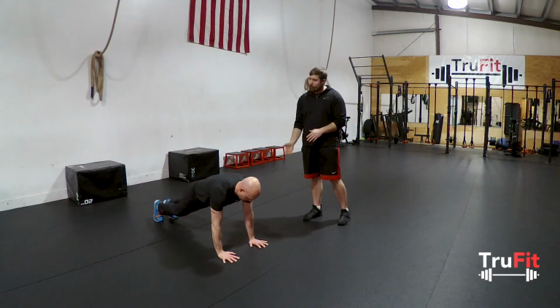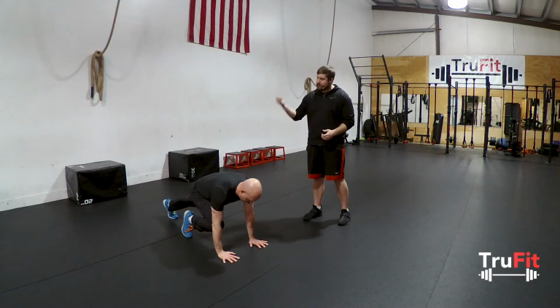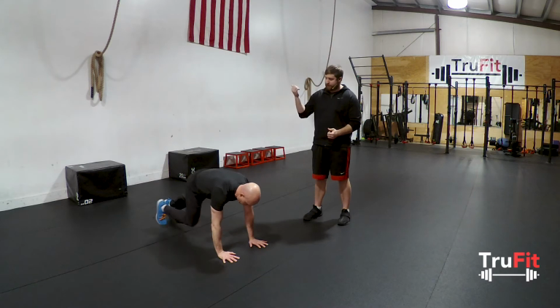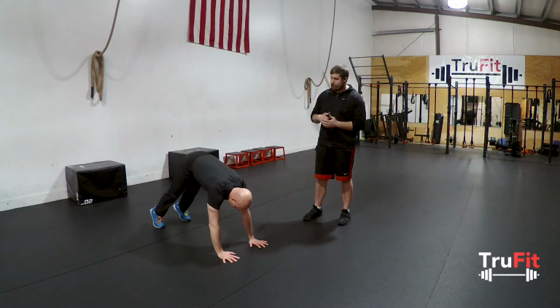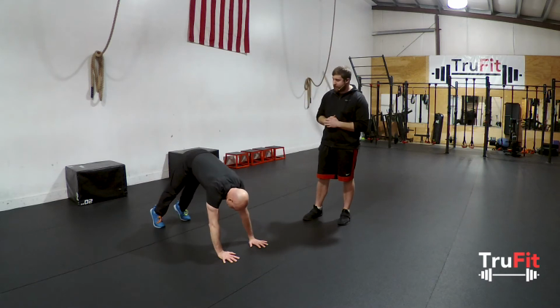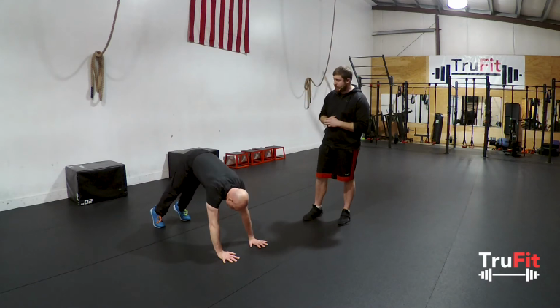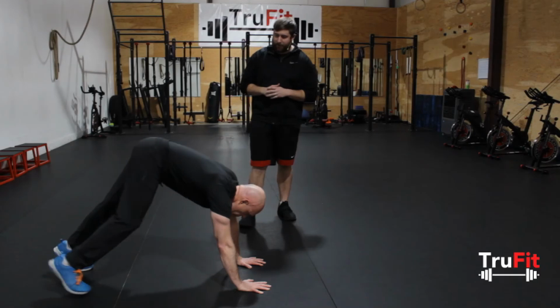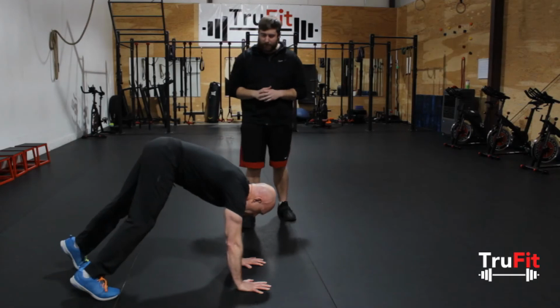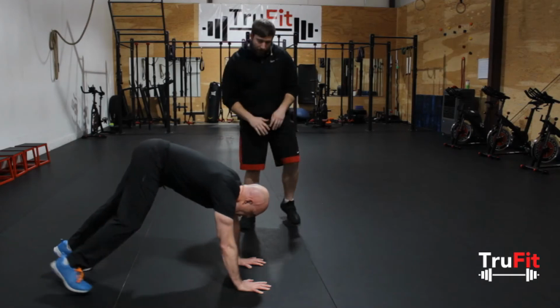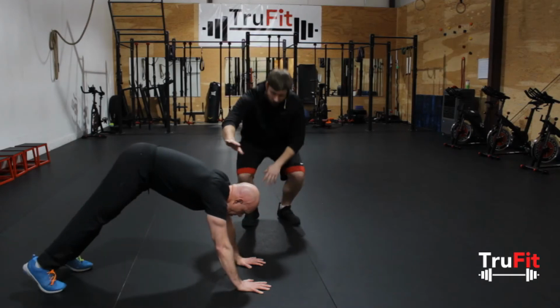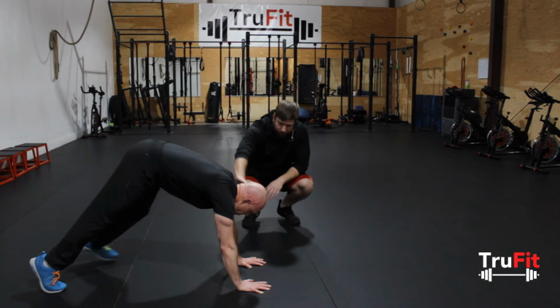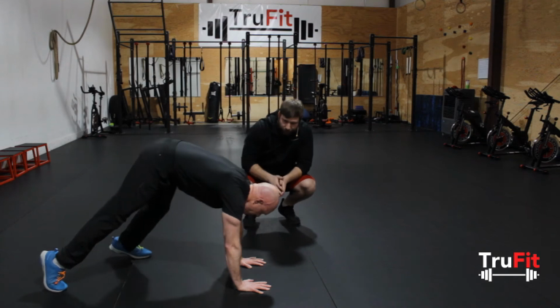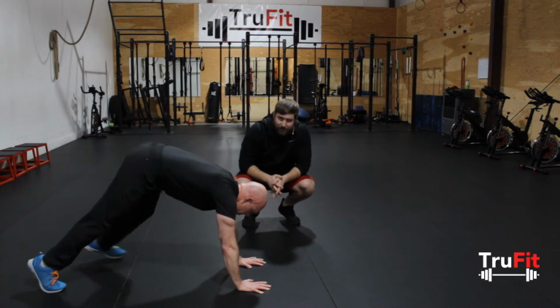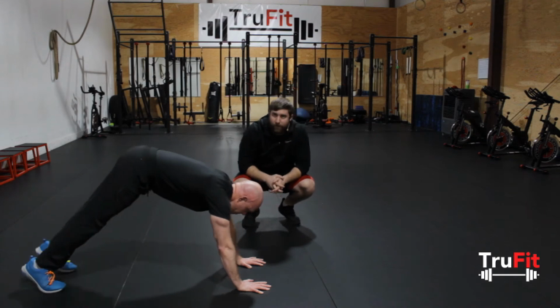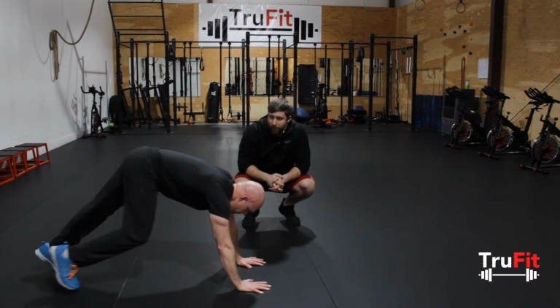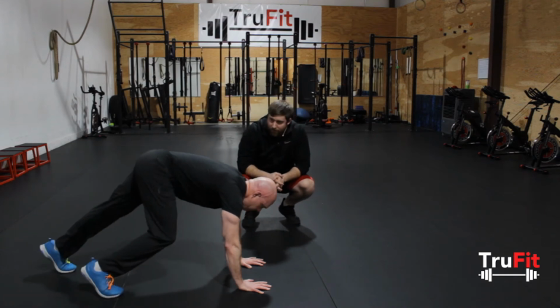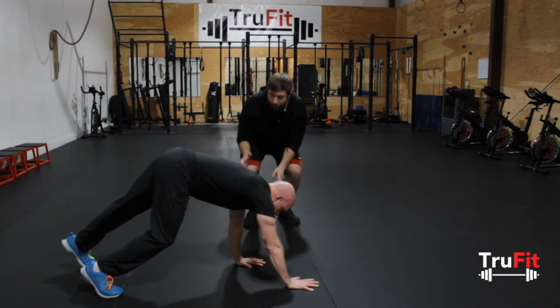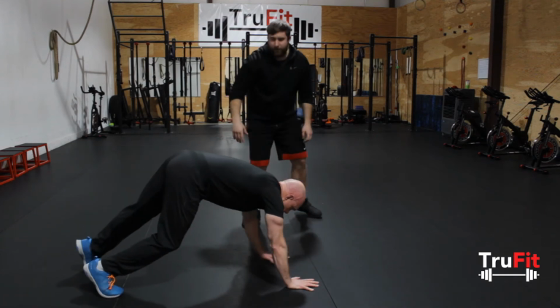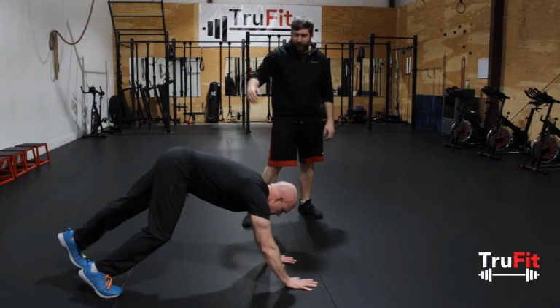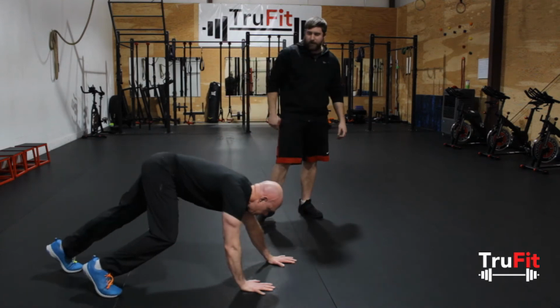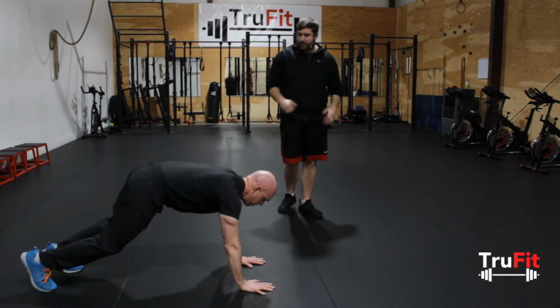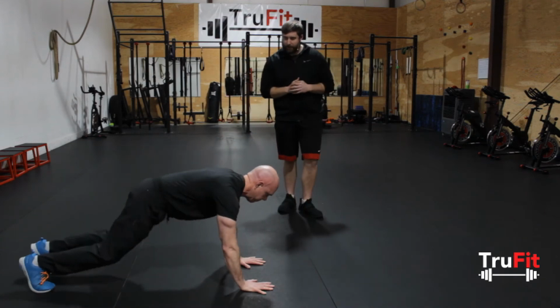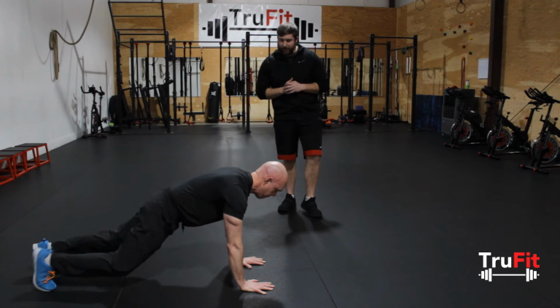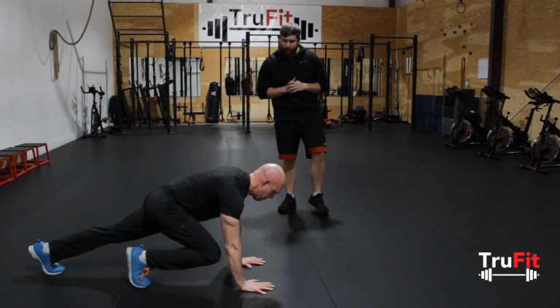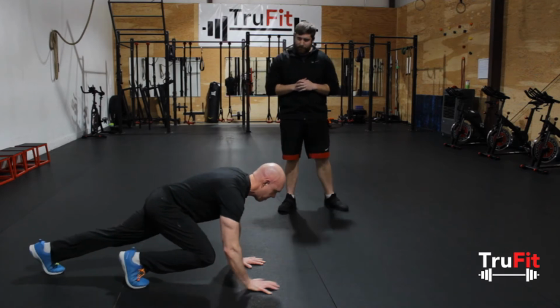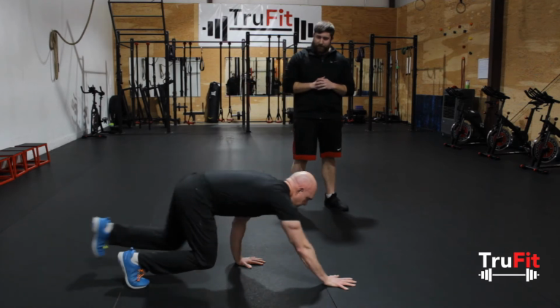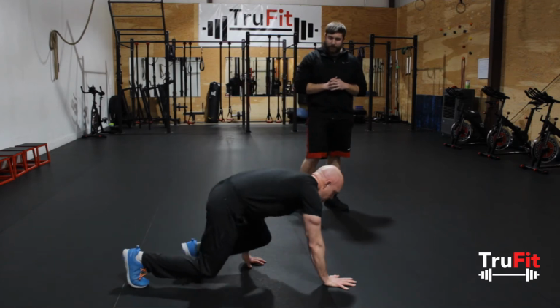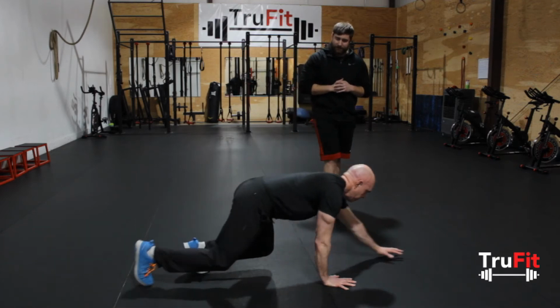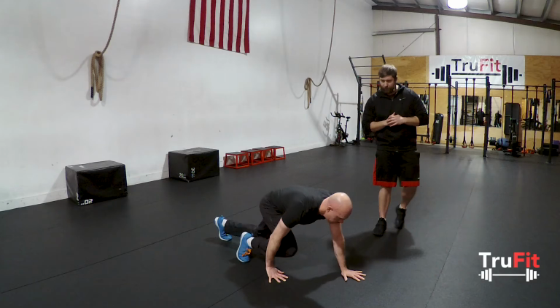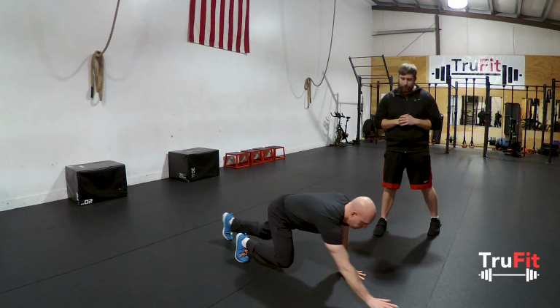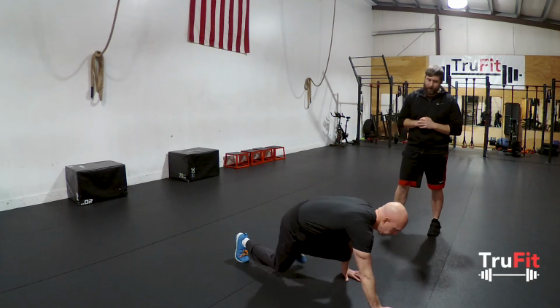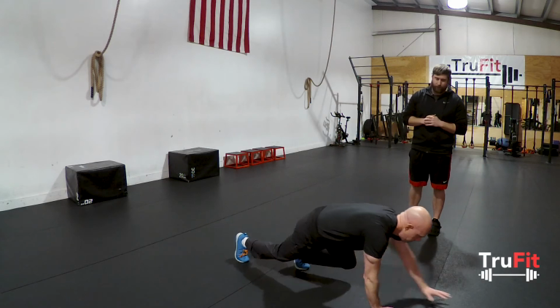You don't want to raise your hips up. We see that a lot of times — people keep their hips up and it puts all that pressure on your shoulders as you walk forward. So as you go forward, you want to keep those hips down, driving your knees forward, keeping that back straight, just tightening your core, going back and forth.